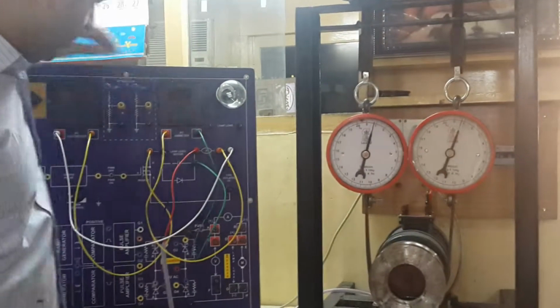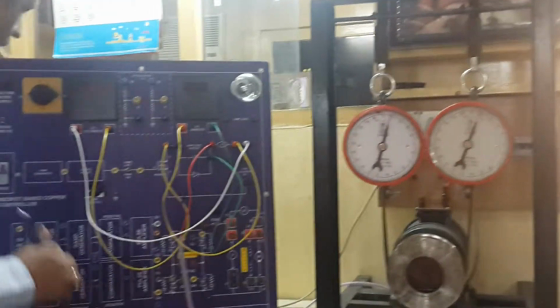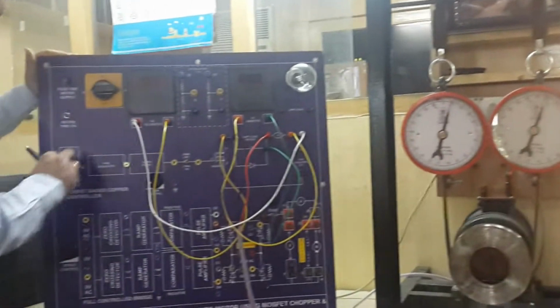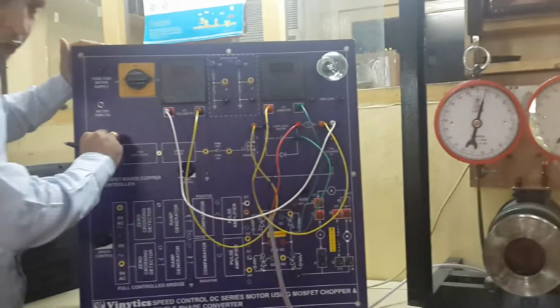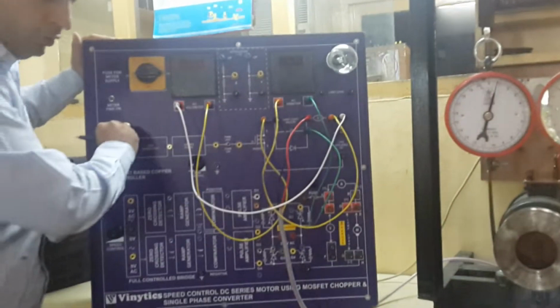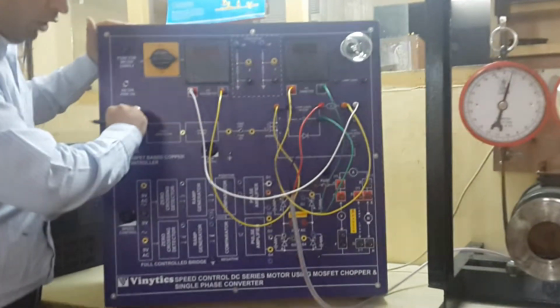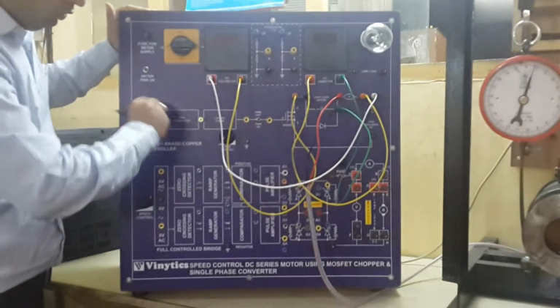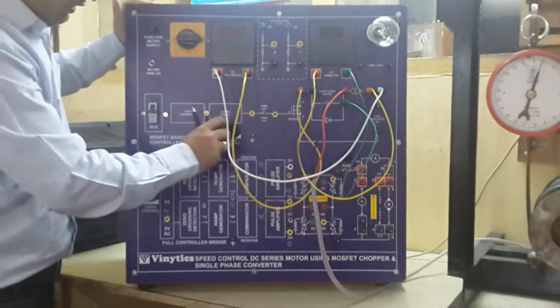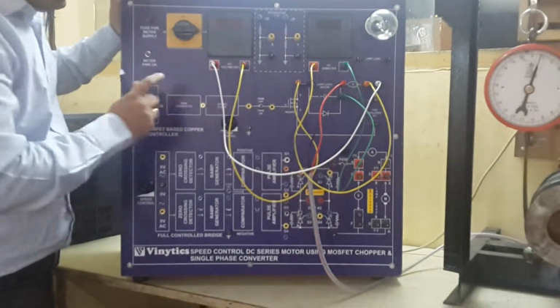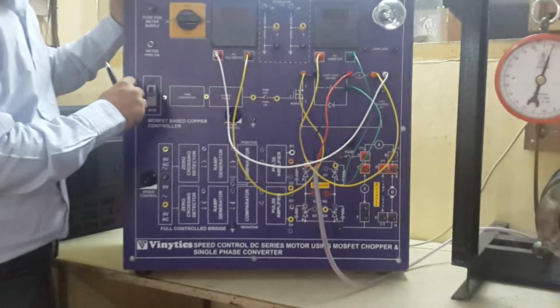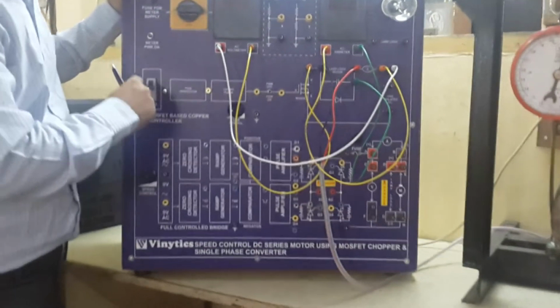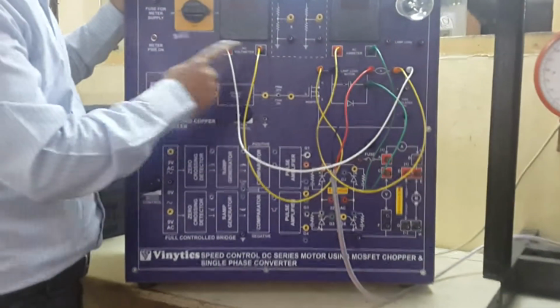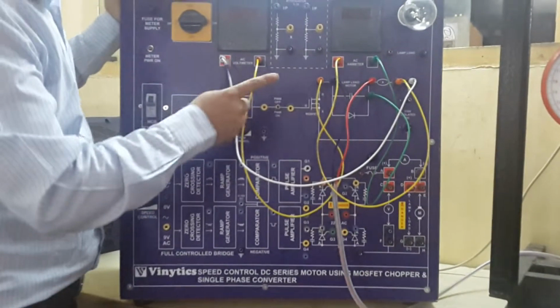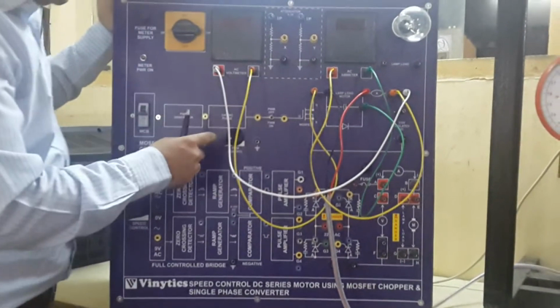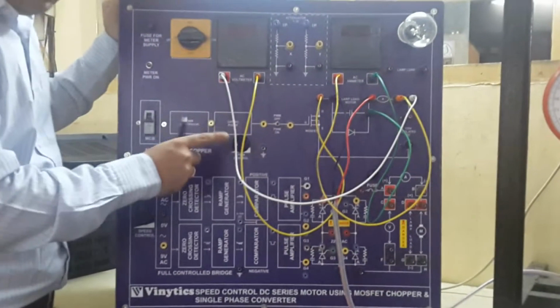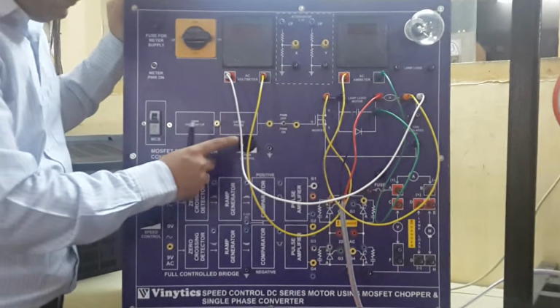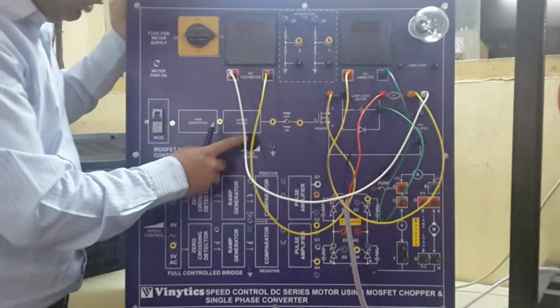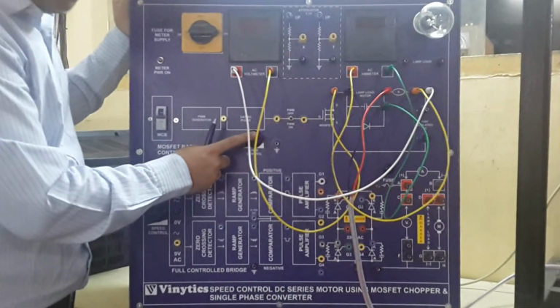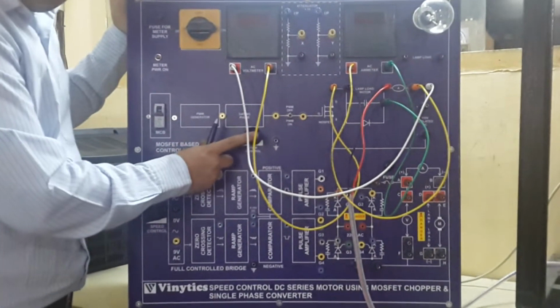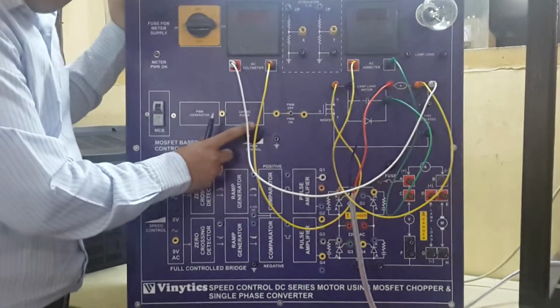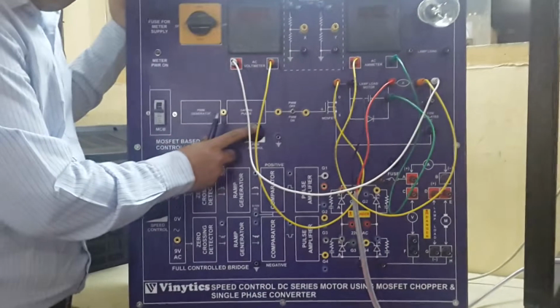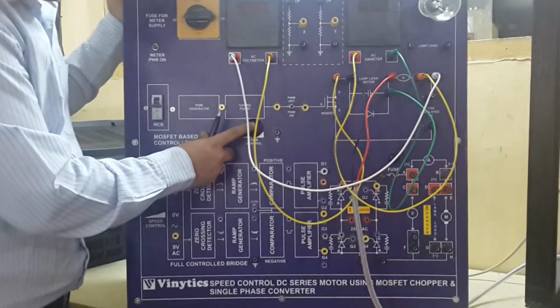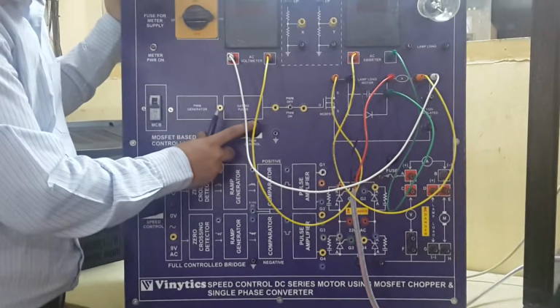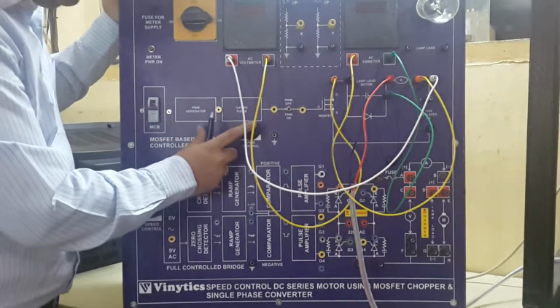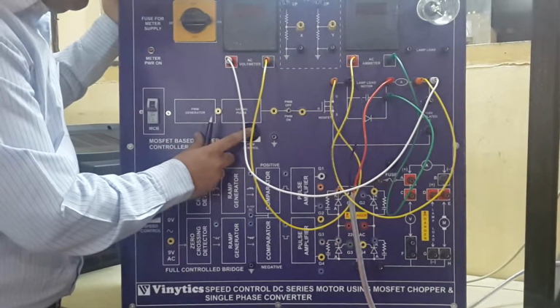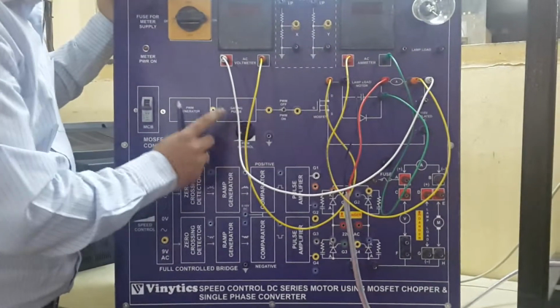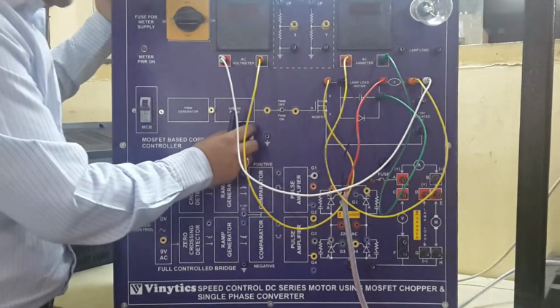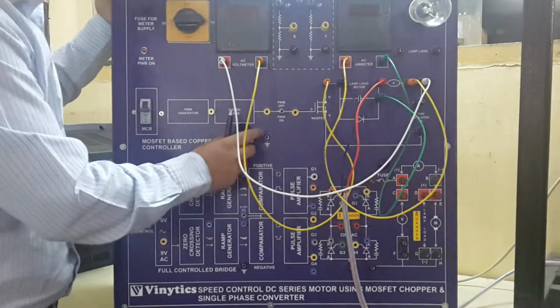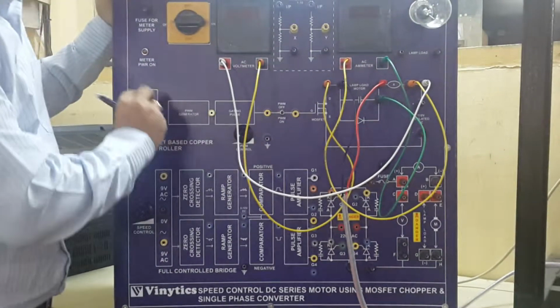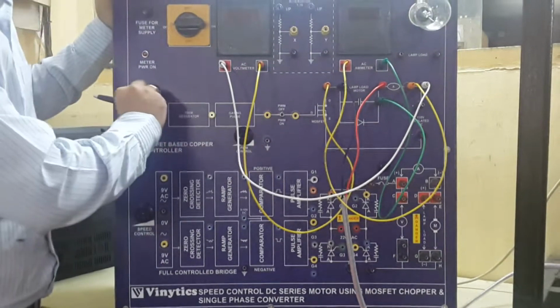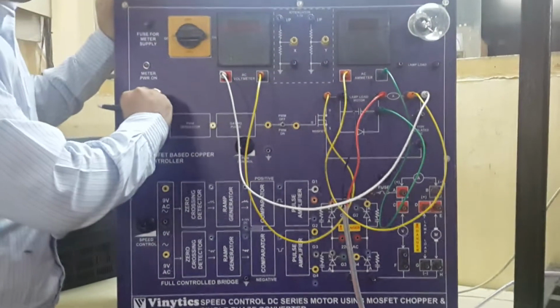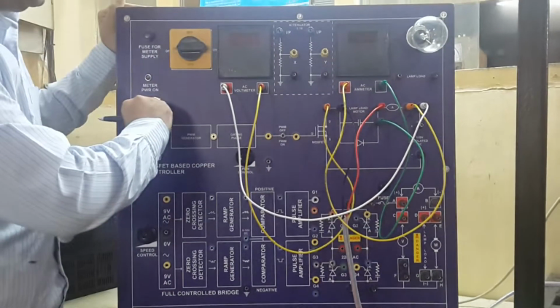Now I will show you how to conduct this experiment. In this experiment, always make sure to set the PWM control to almost maximum position, then start the motor.